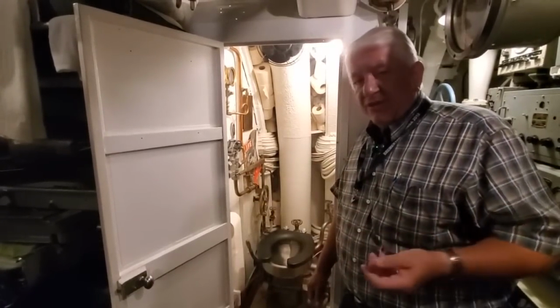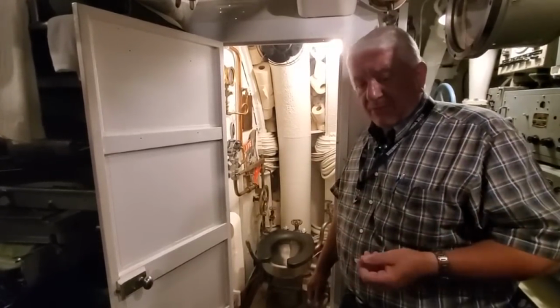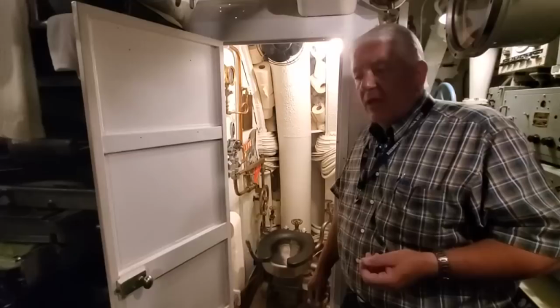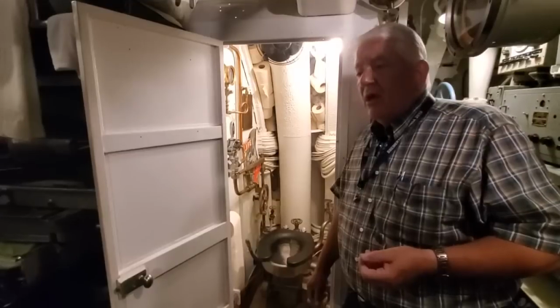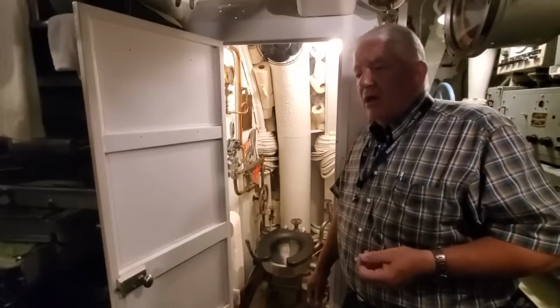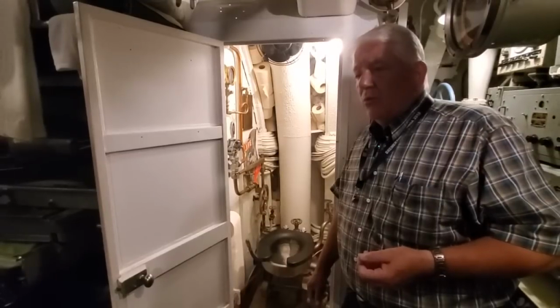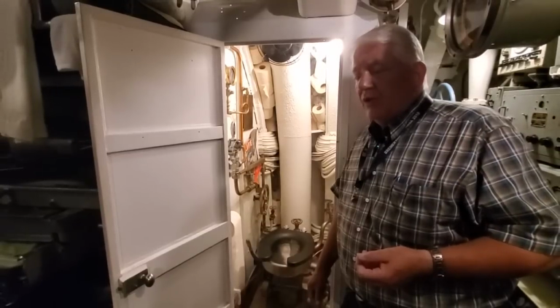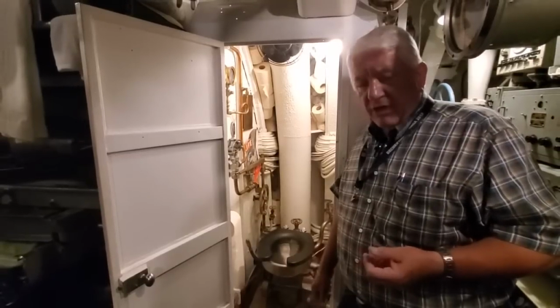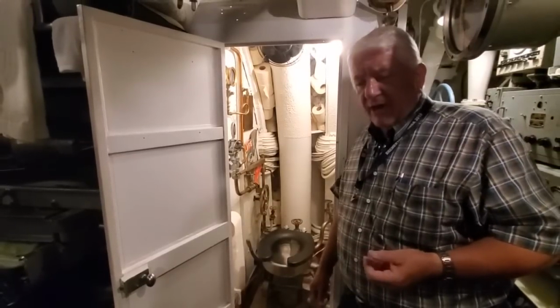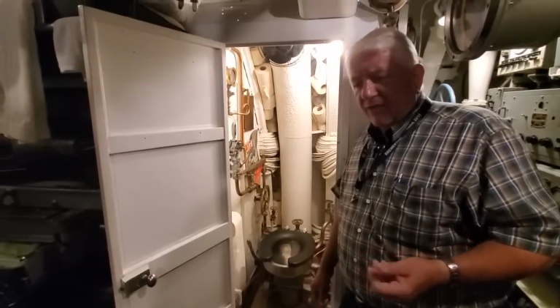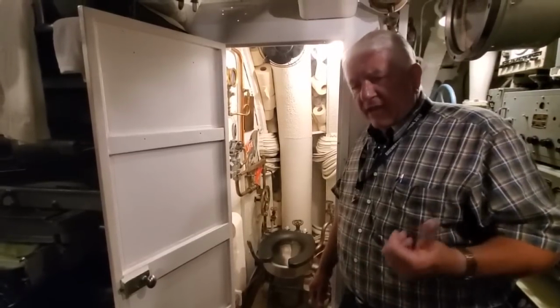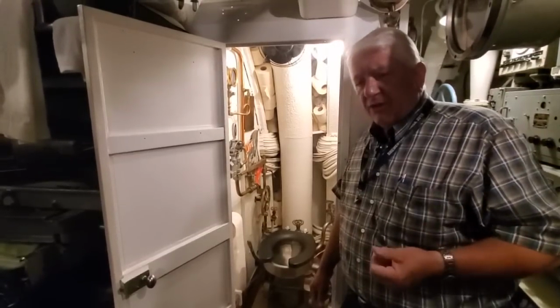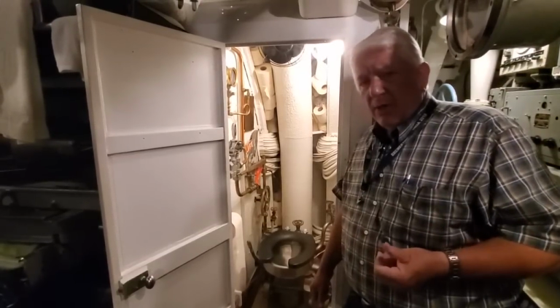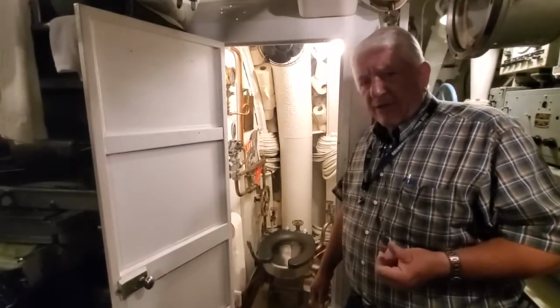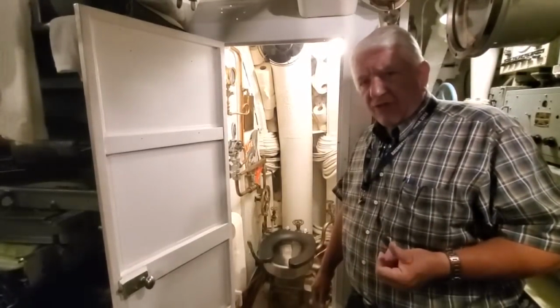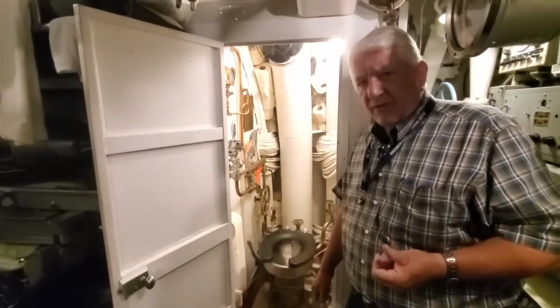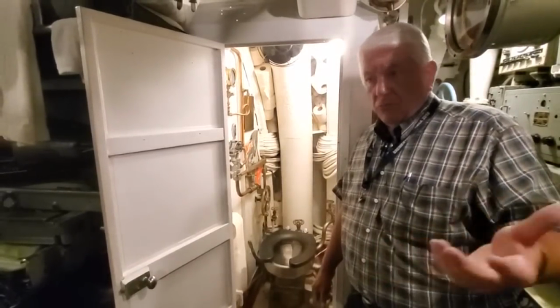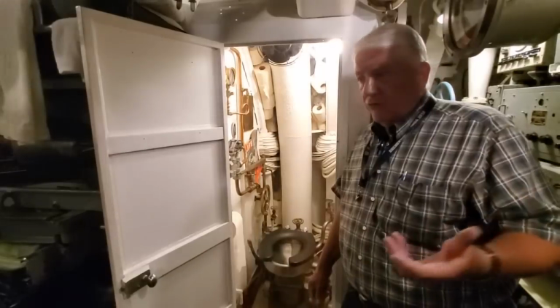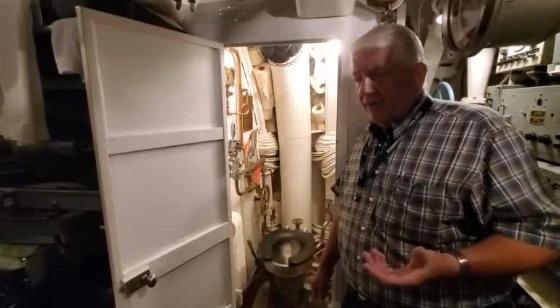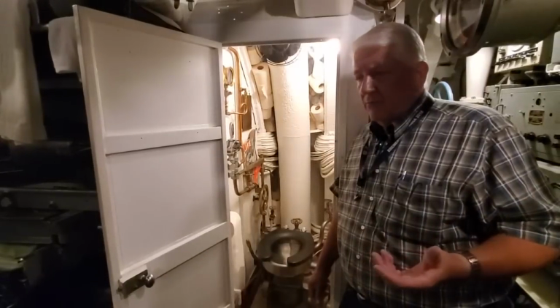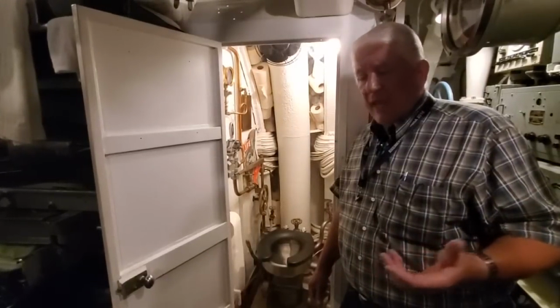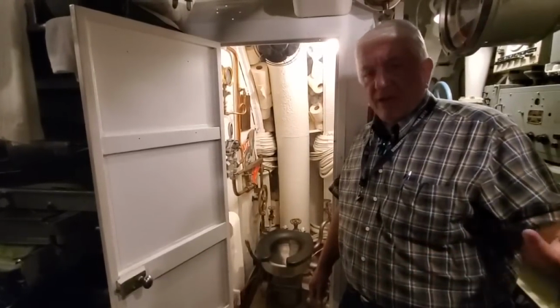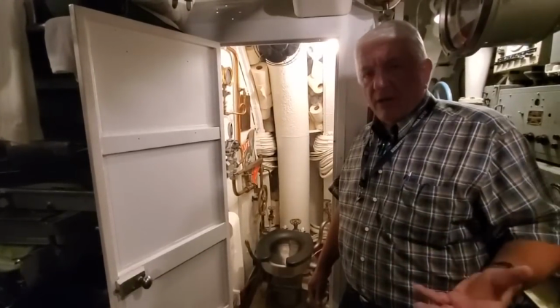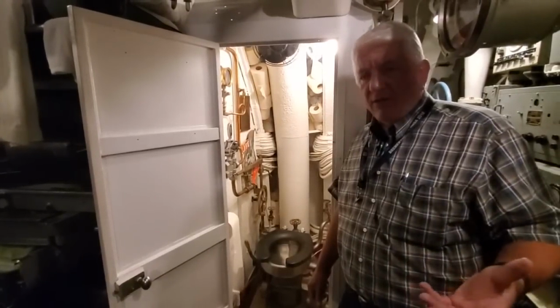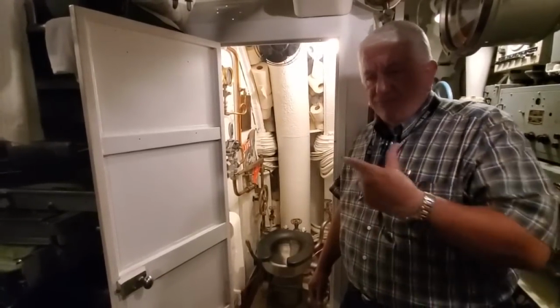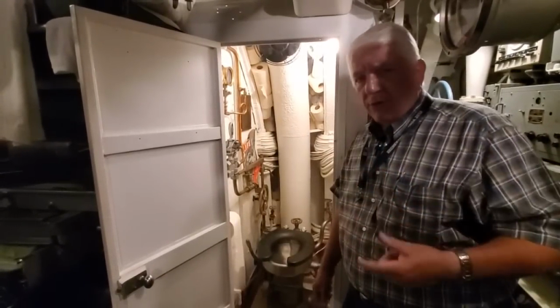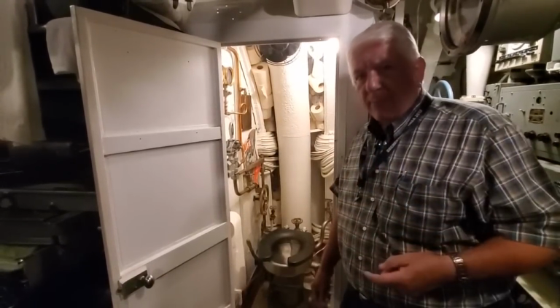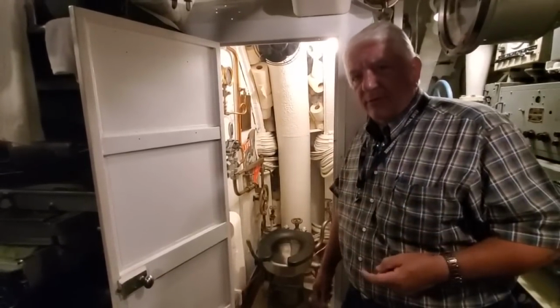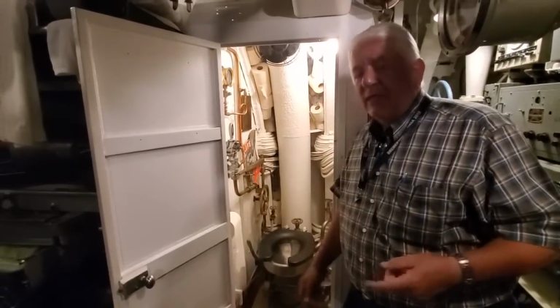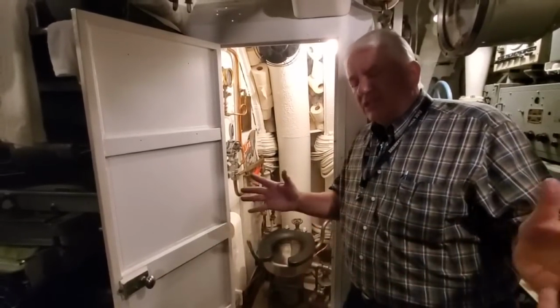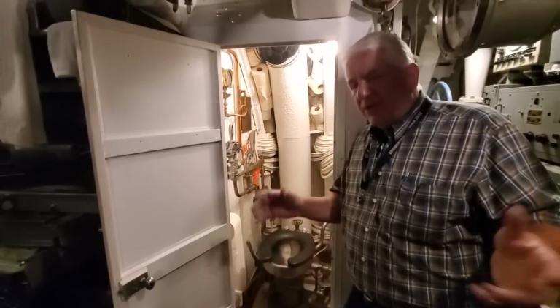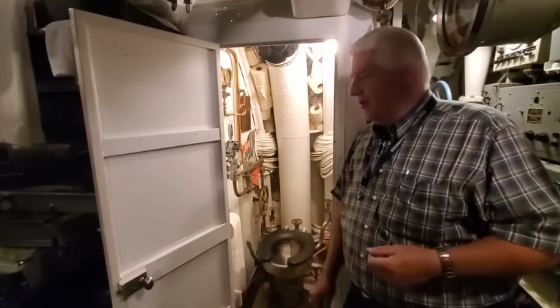Captain Dempsey would say, 'Frank, get to your battle stations.' And of course Frank said, 'Captain, I'm here.' And he said, 'Forward crapper.' A little bit of humor.